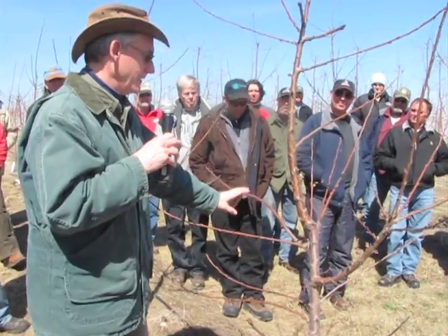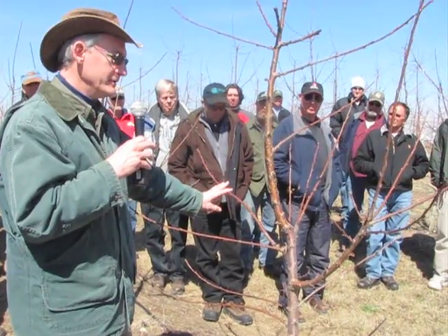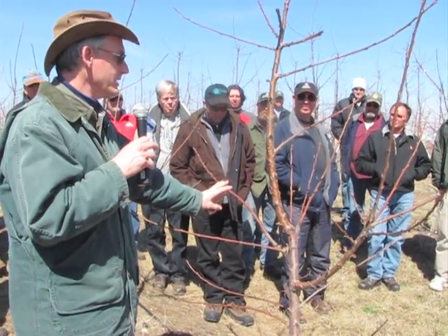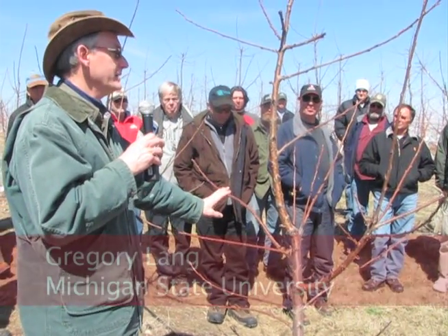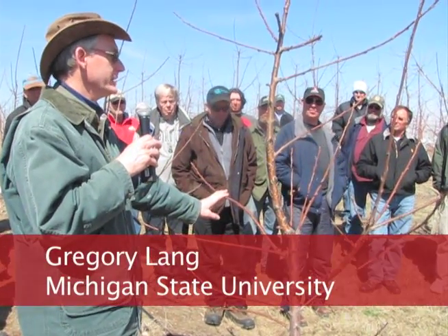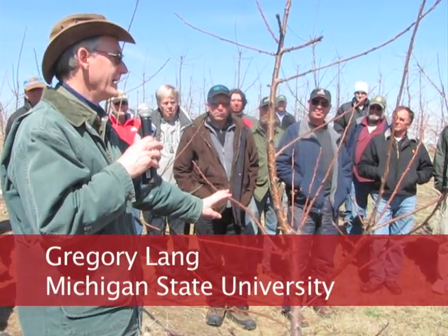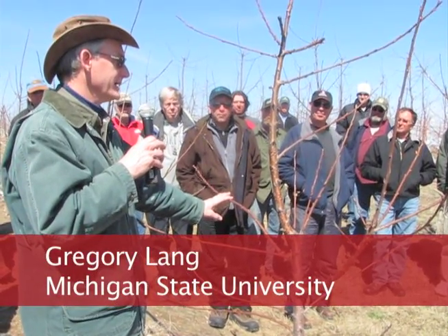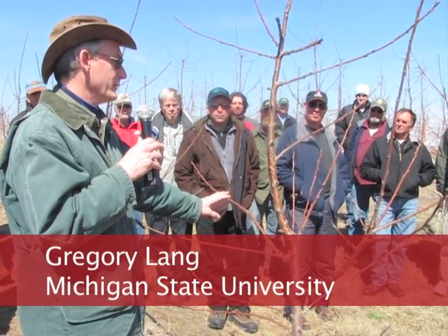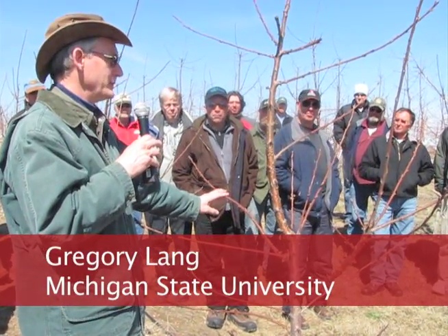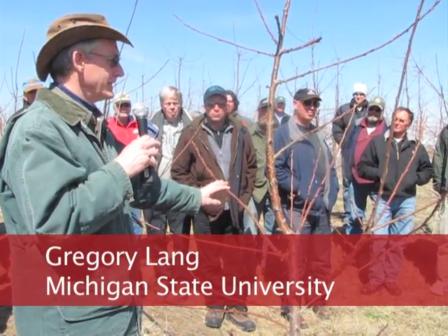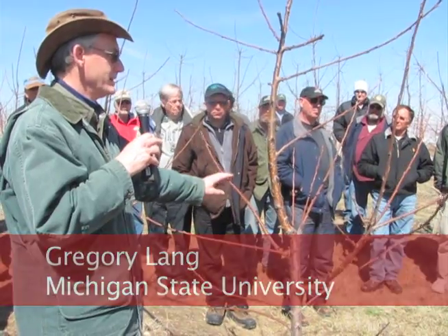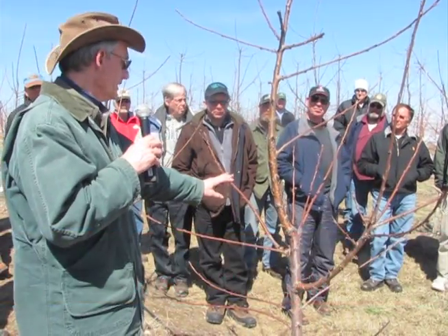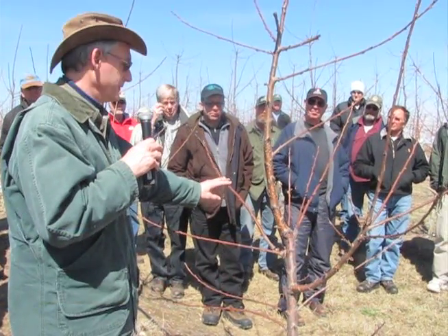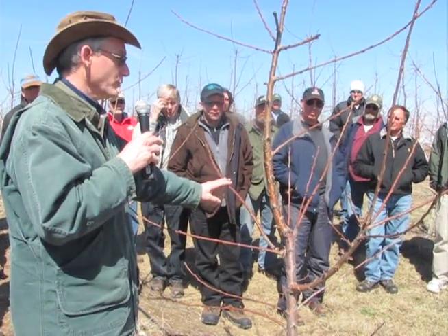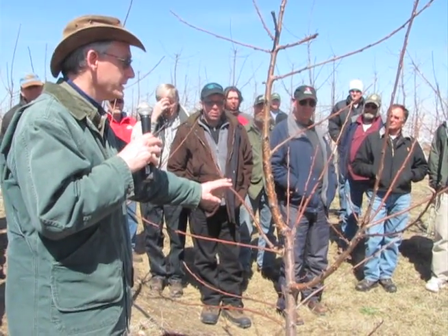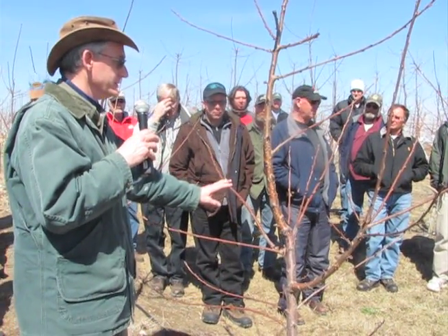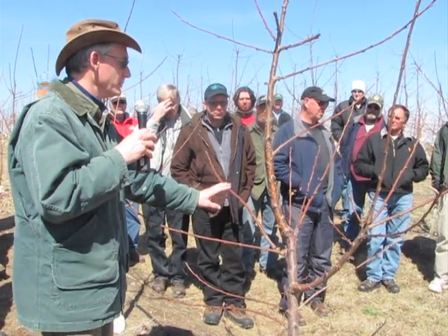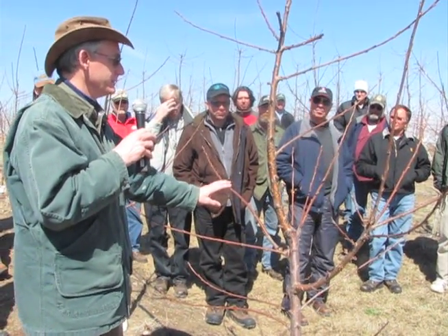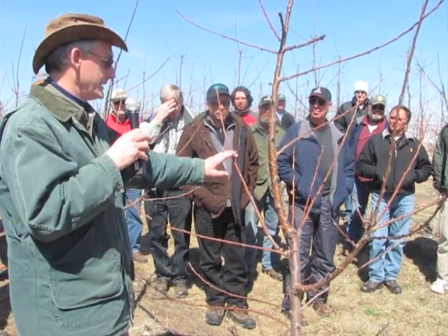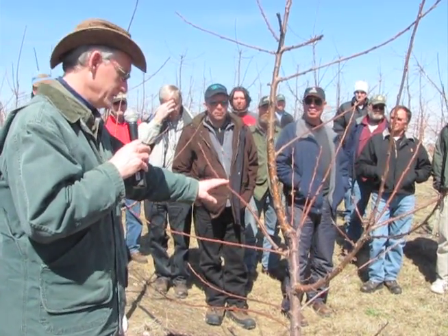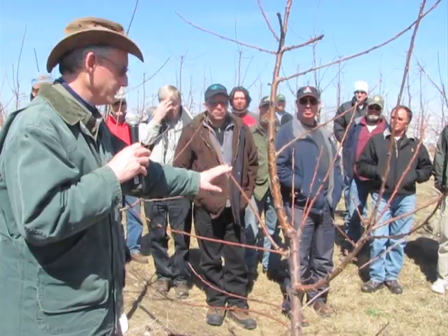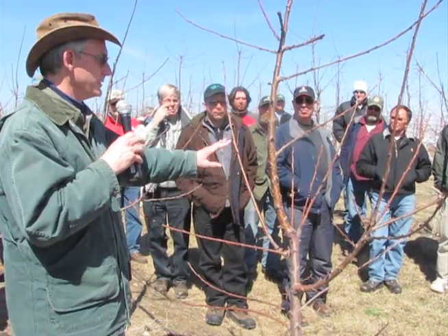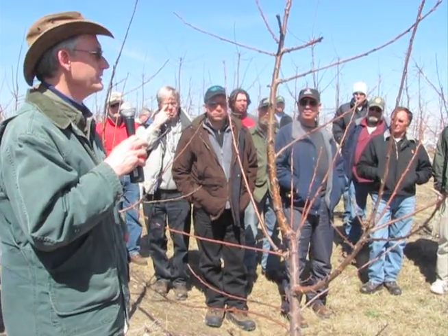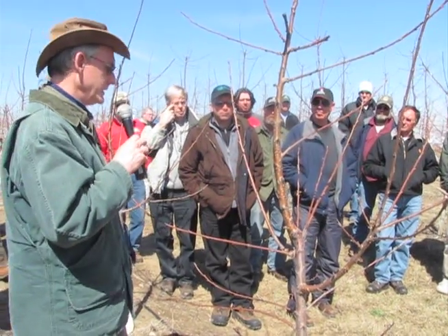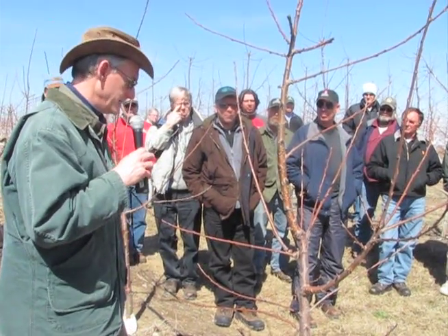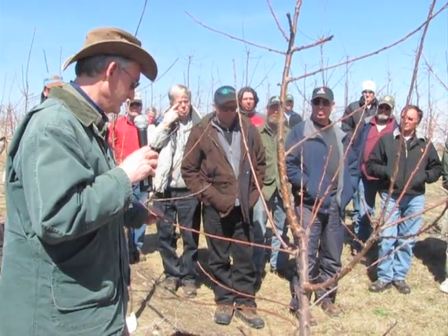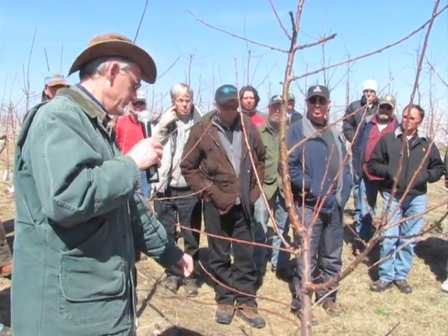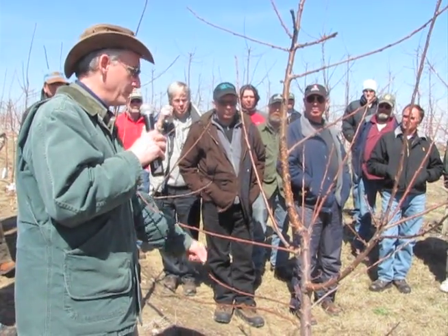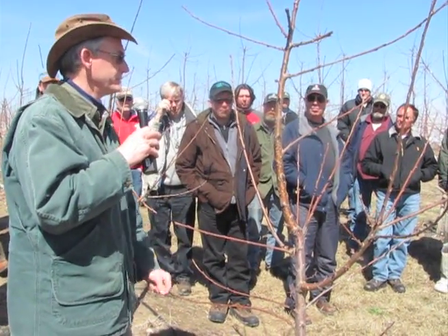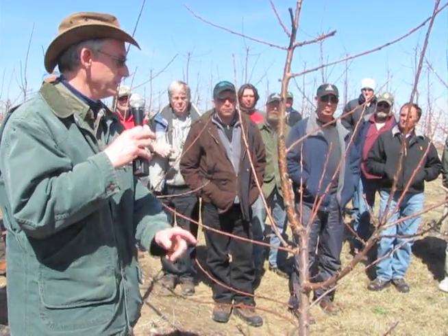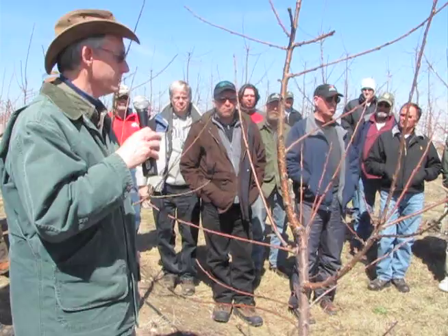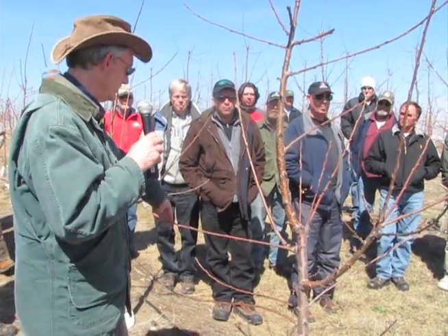If you can tie down, tying down is great. I hate tying down — I don't have enough people to tie down. But there's nothing wrong with it. It's just that it's labor intensive and you're going to have something to tie to and that sort of thing. The guys out west will tie to hop clips or W clips down in the ground.